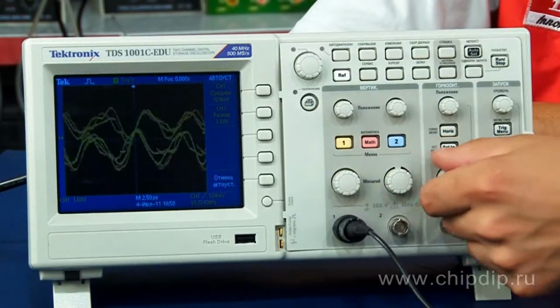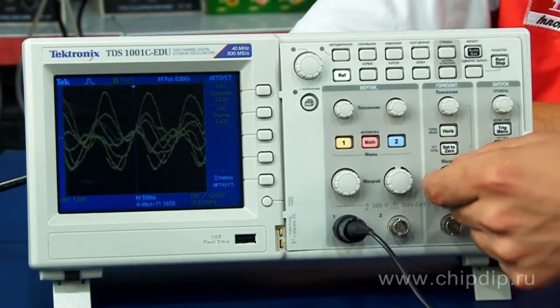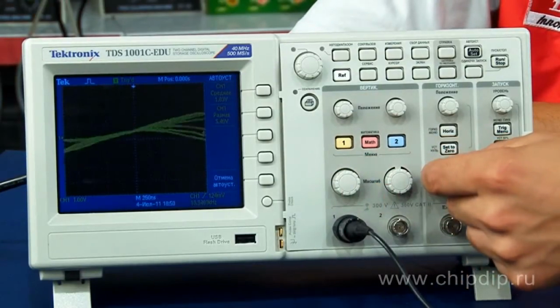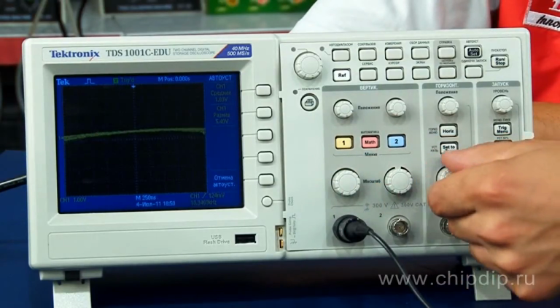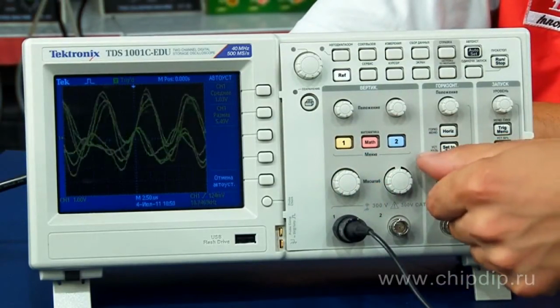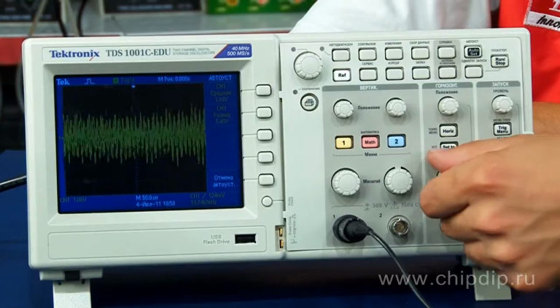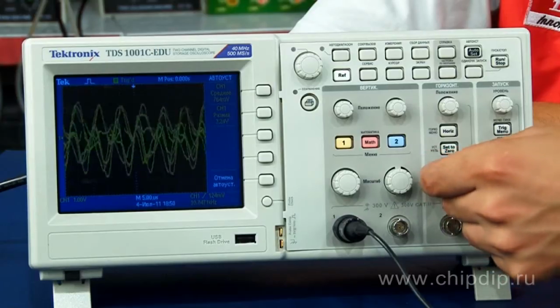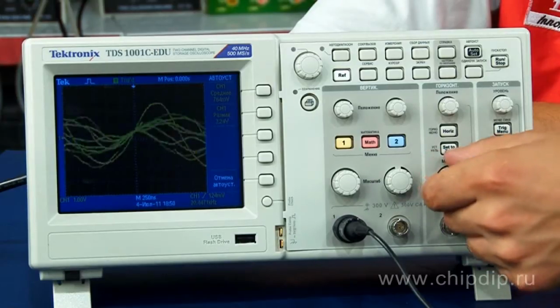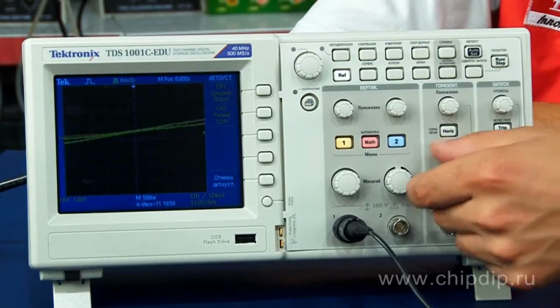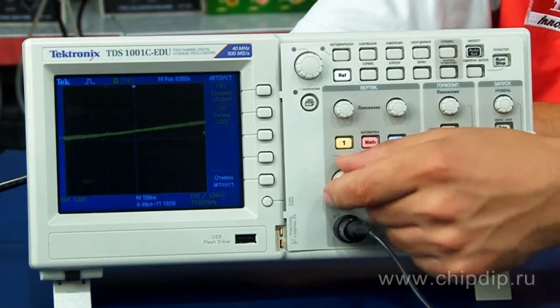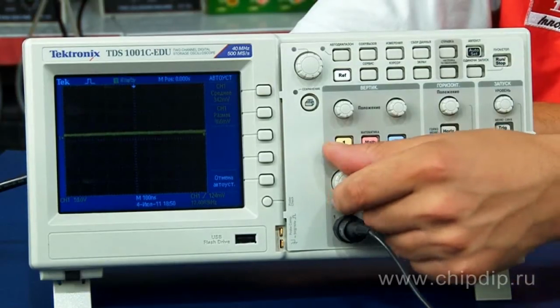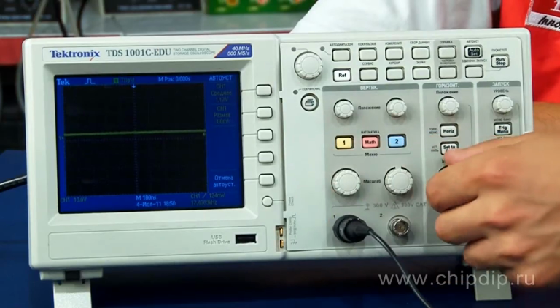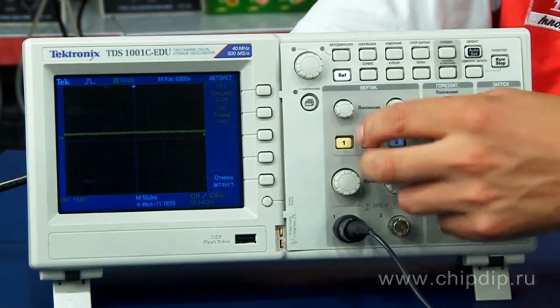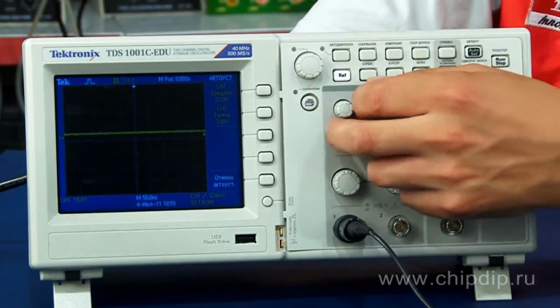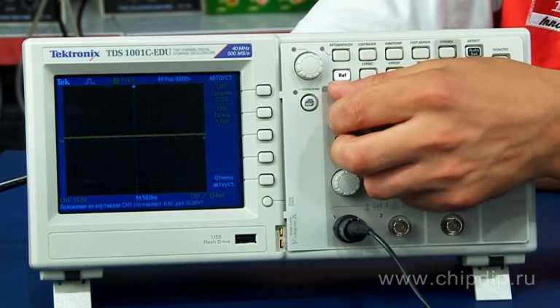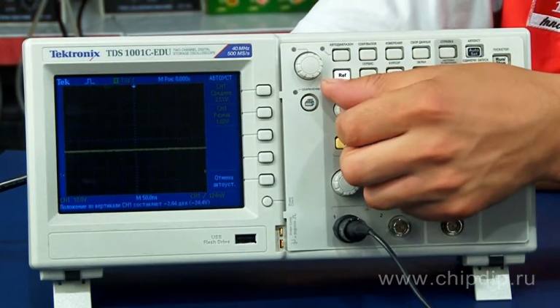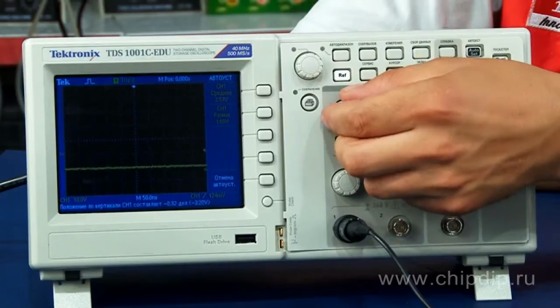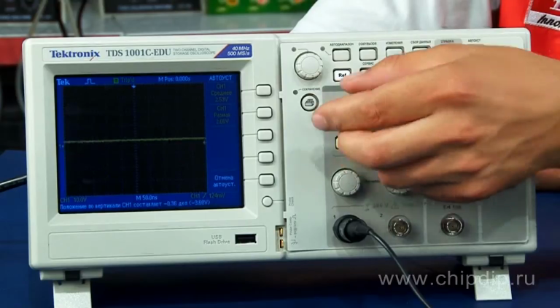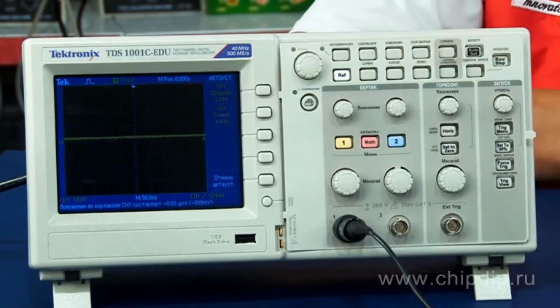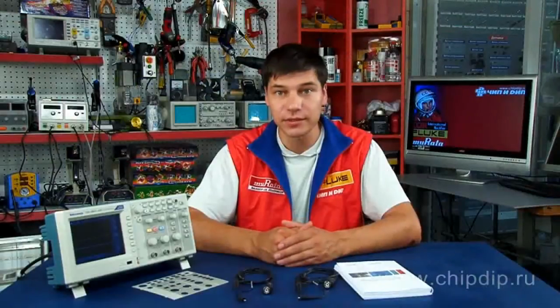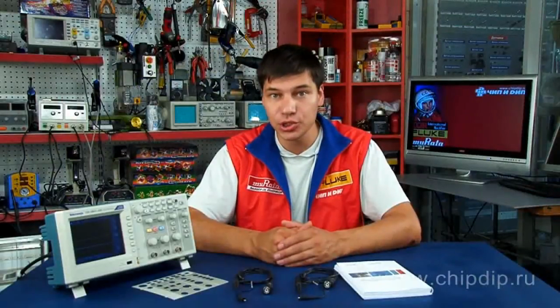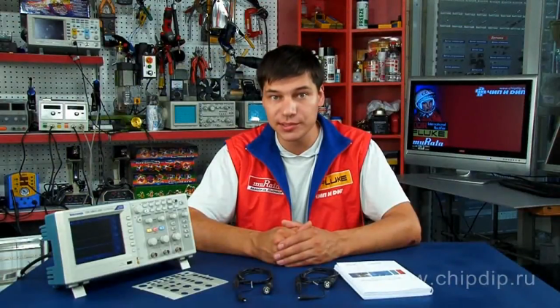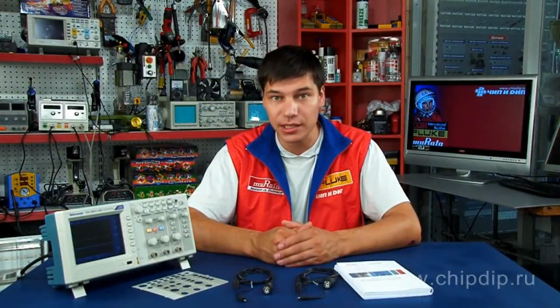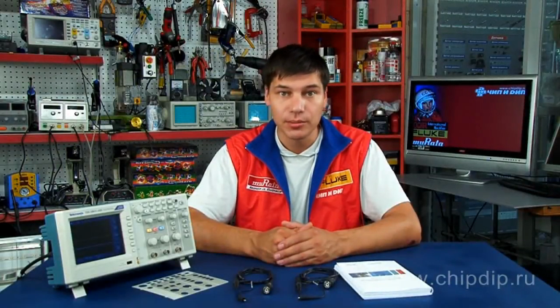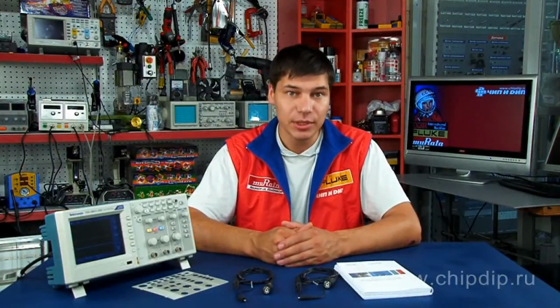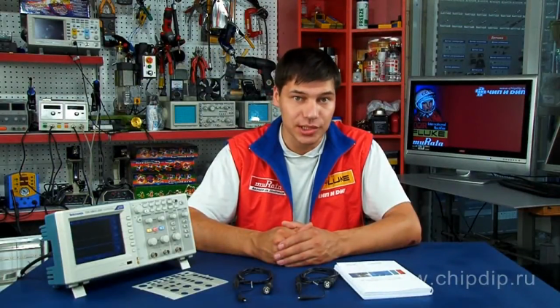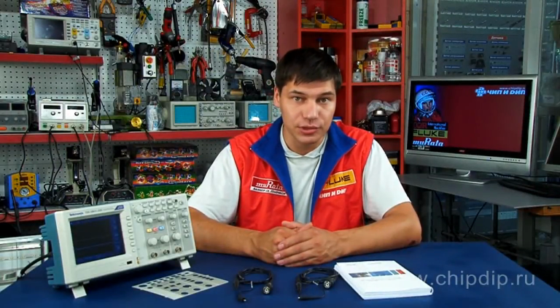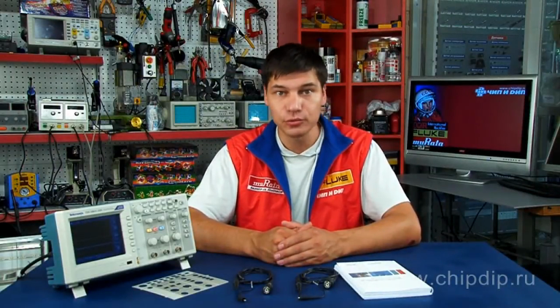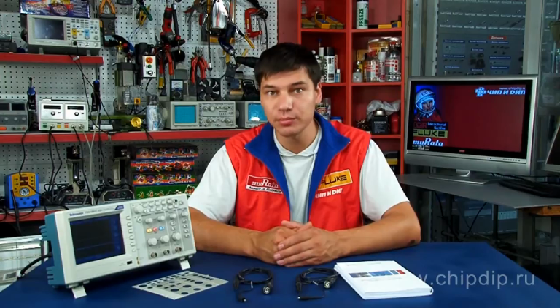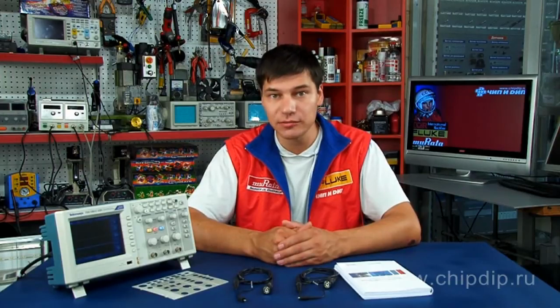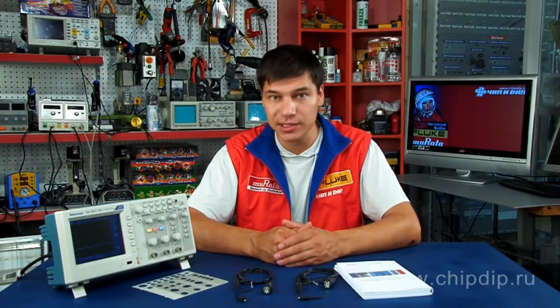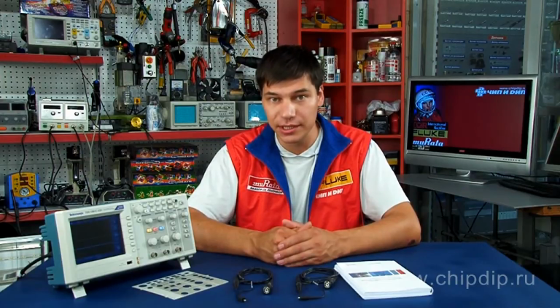The device also supports such functions as cursor measurements, 16 automated measurements, mathematical functions, and quick Fourier transformation, among others.